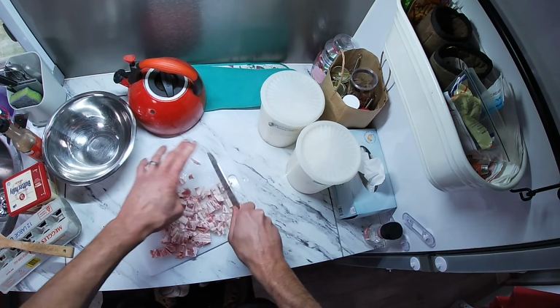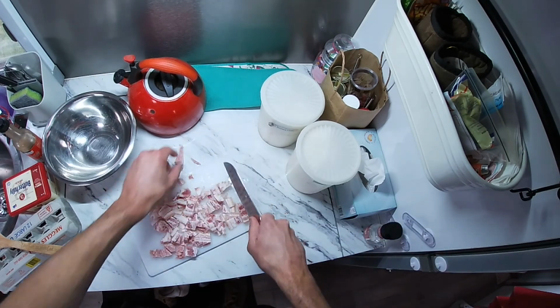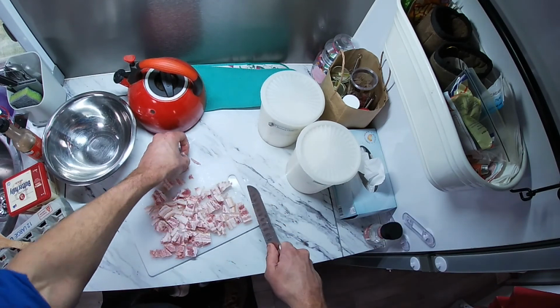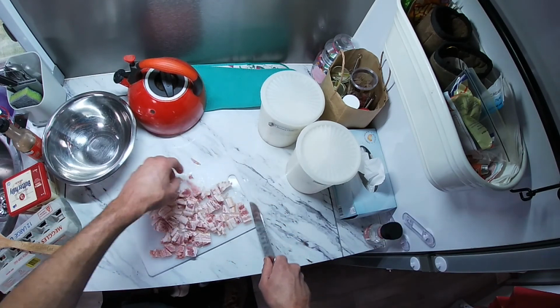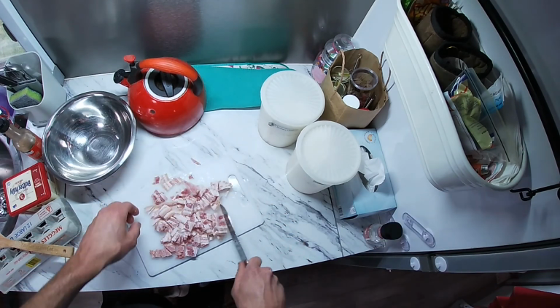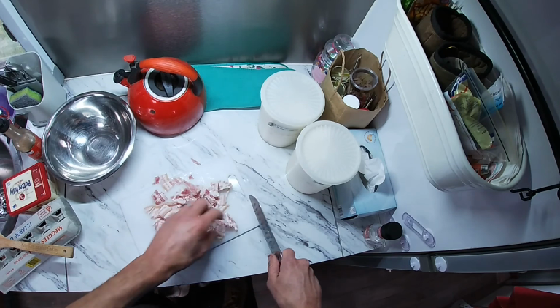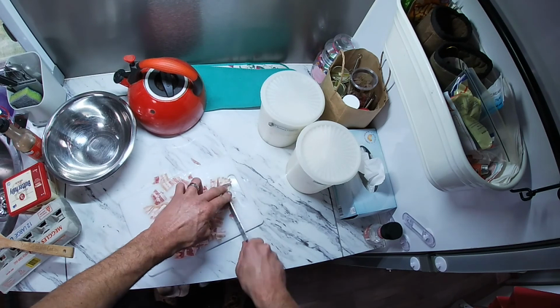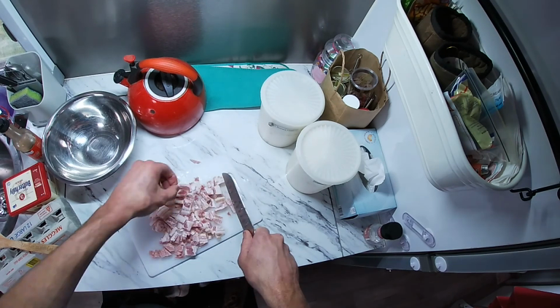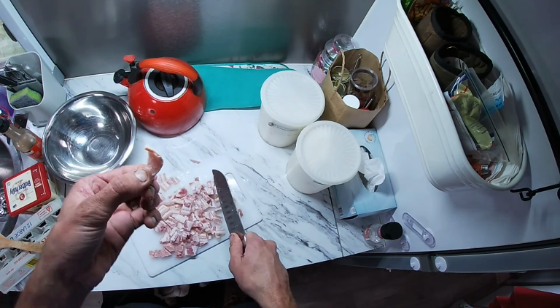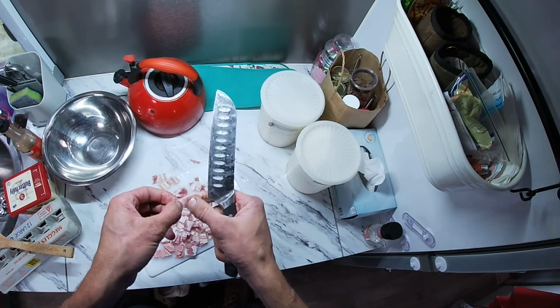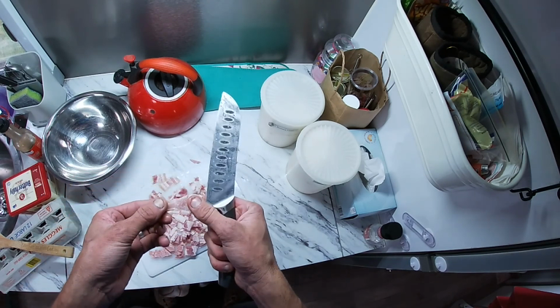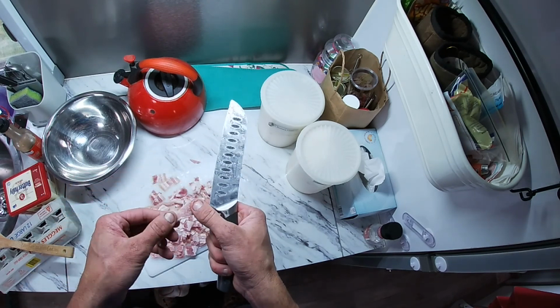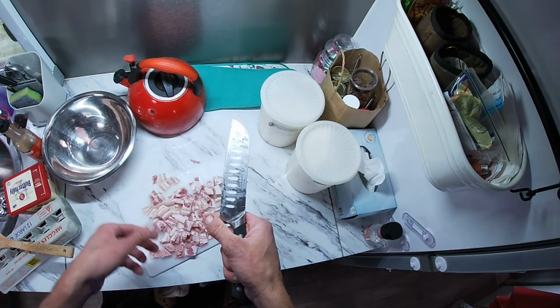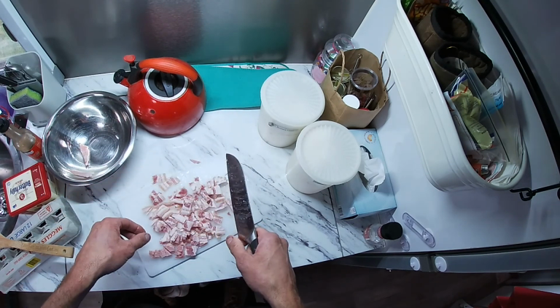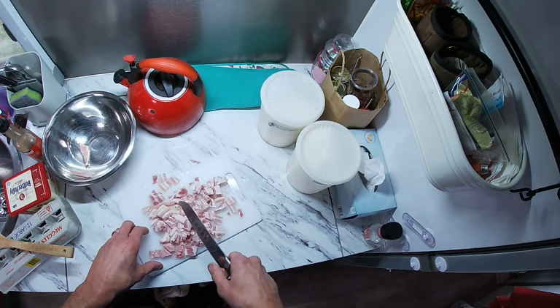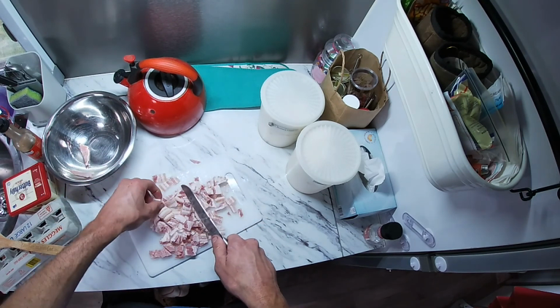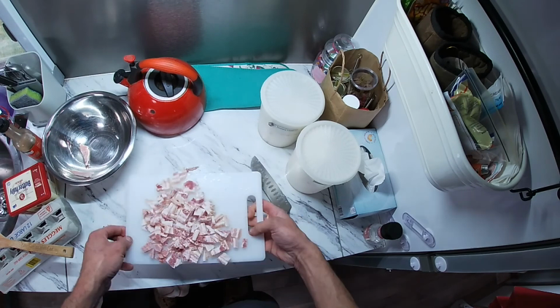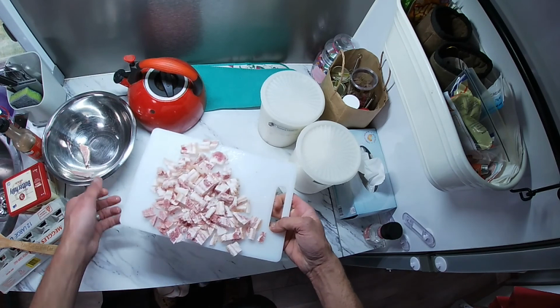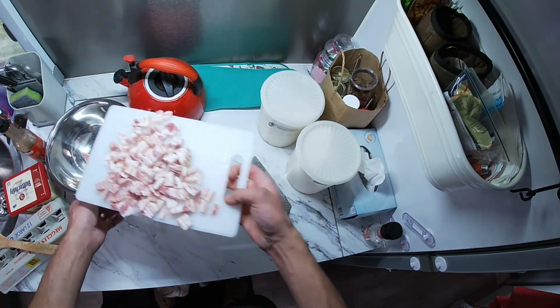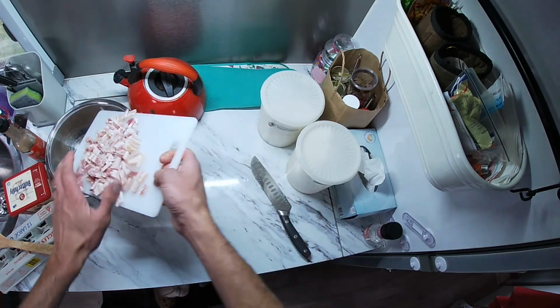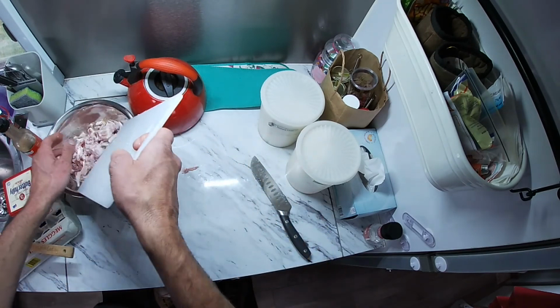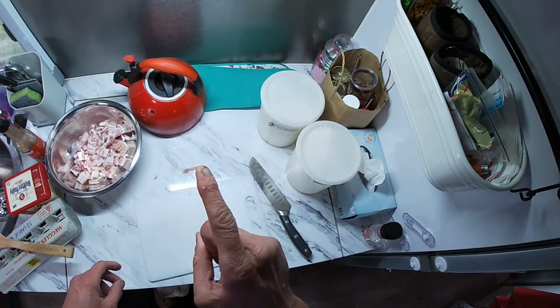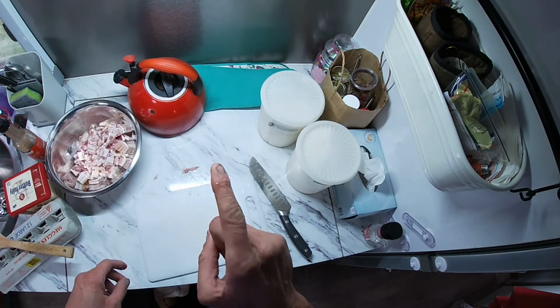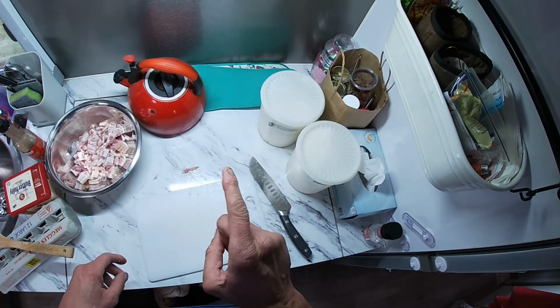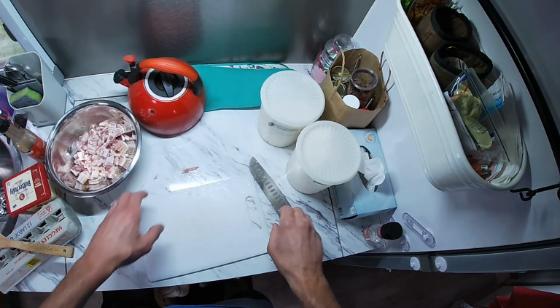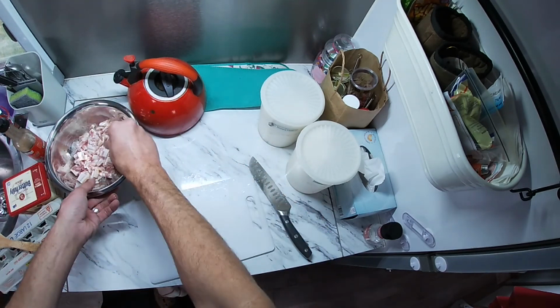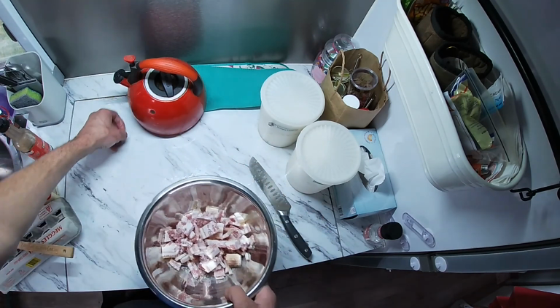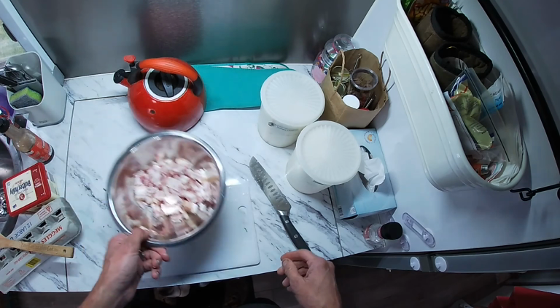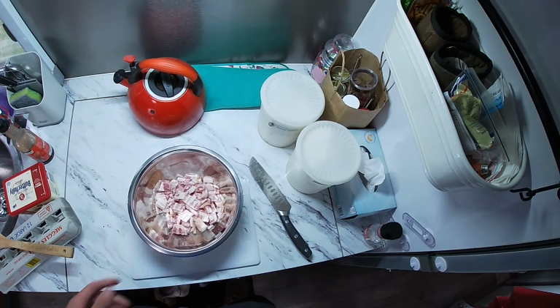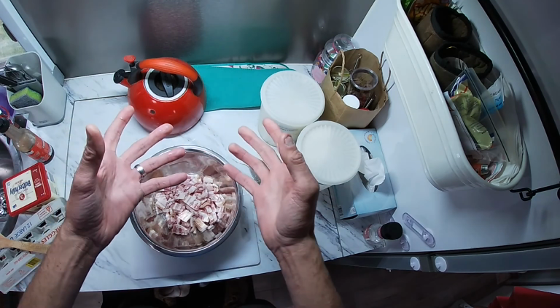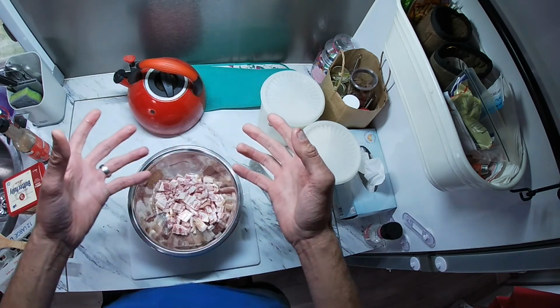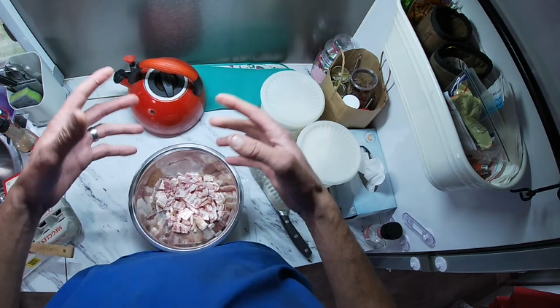The more random size the pieces, the better. You're going to need that one random big one. Put bacon in bowl. Make as much mess as possible. Wipe your hands on your shirt.